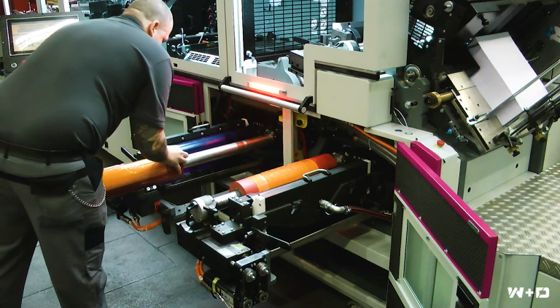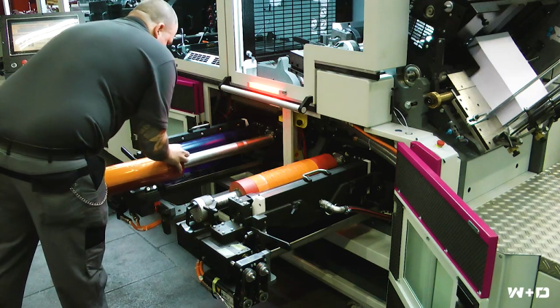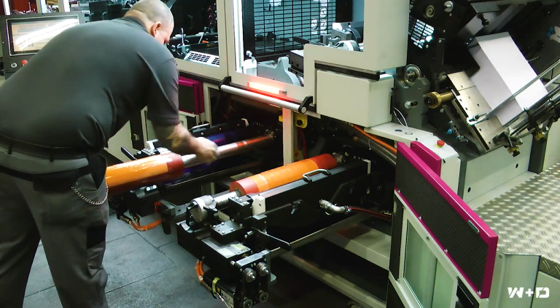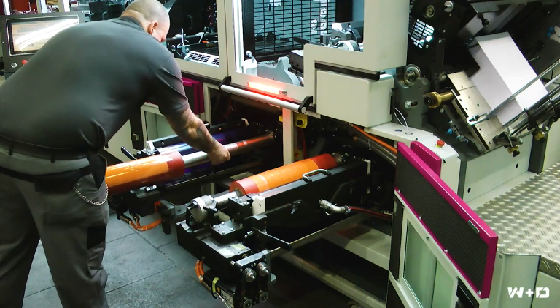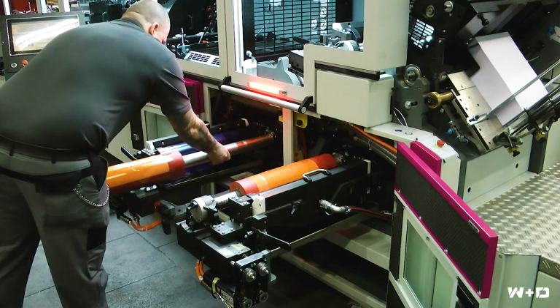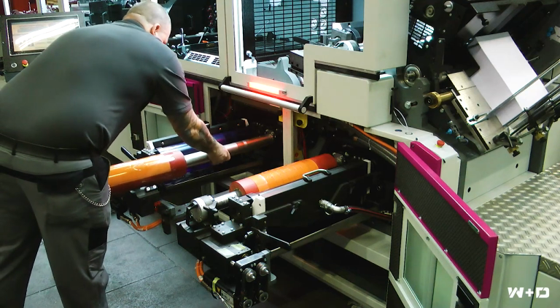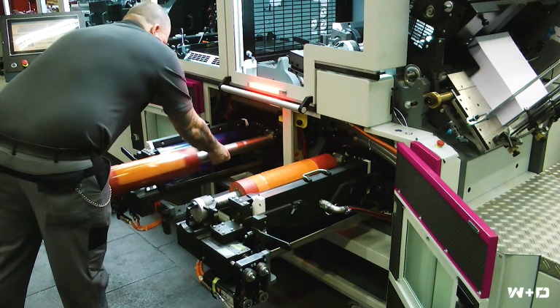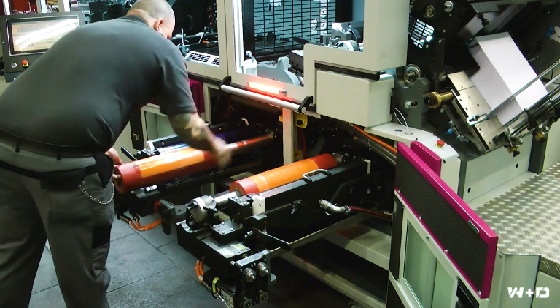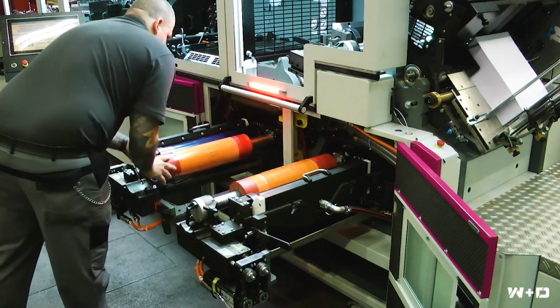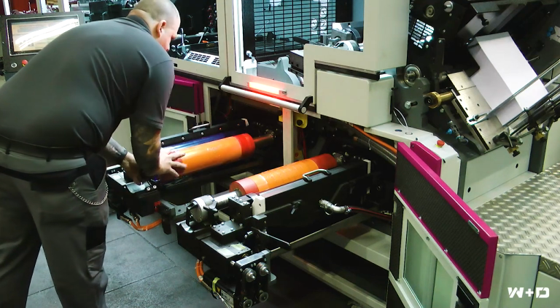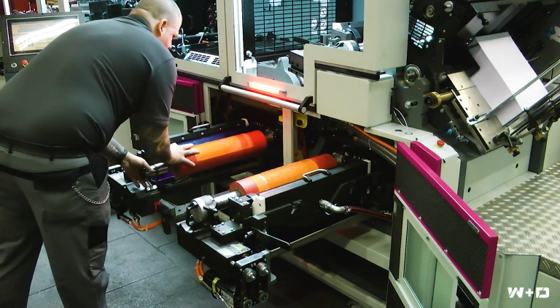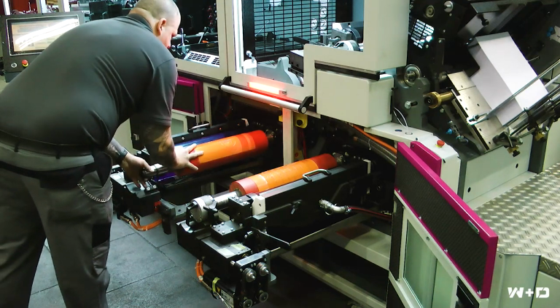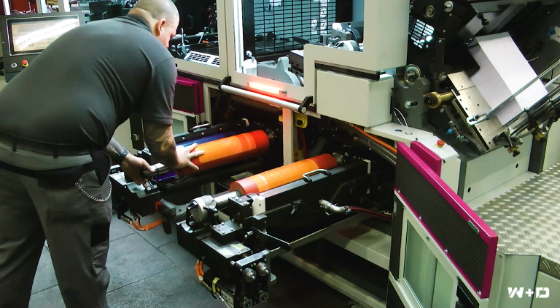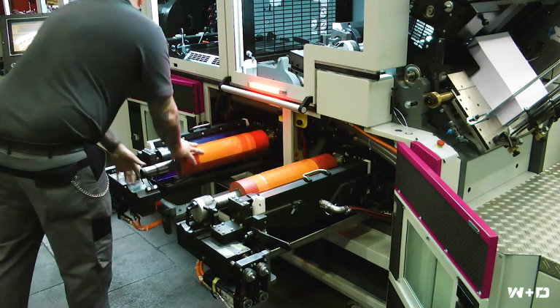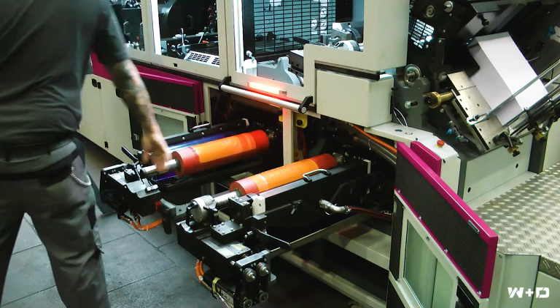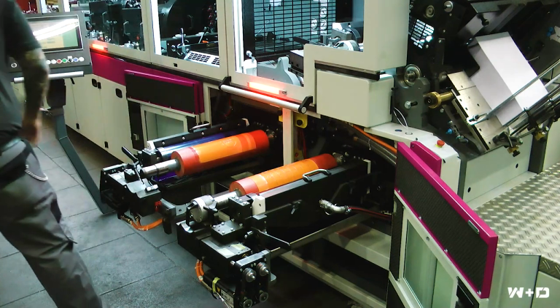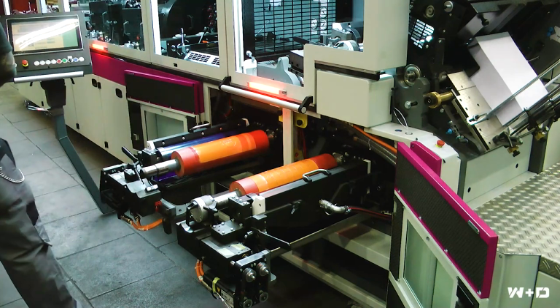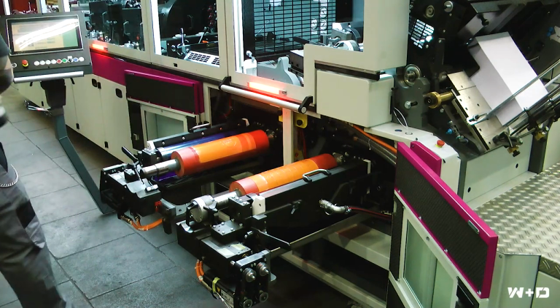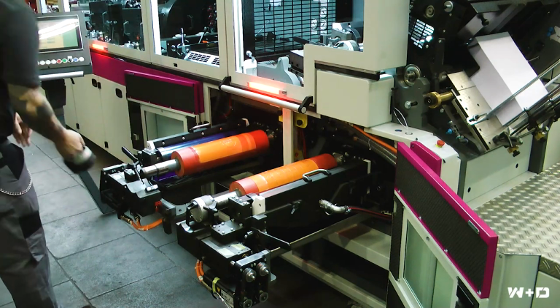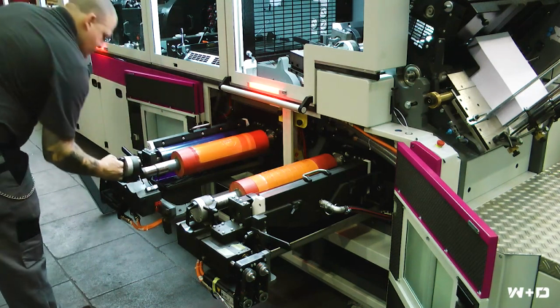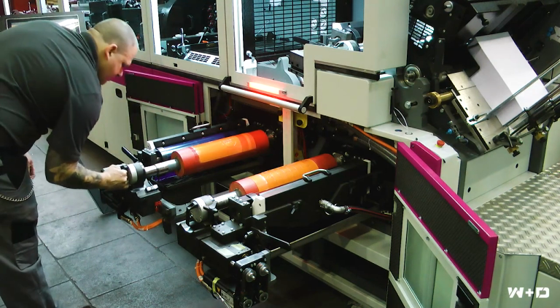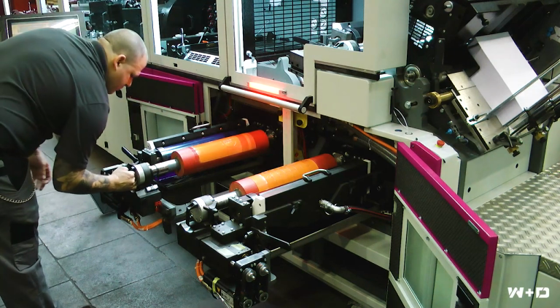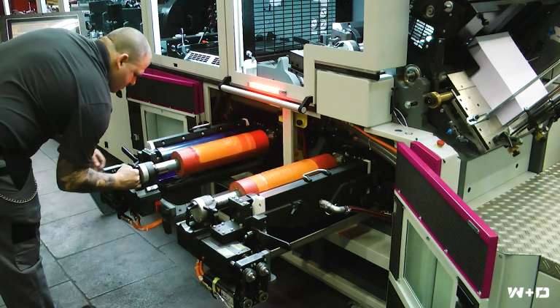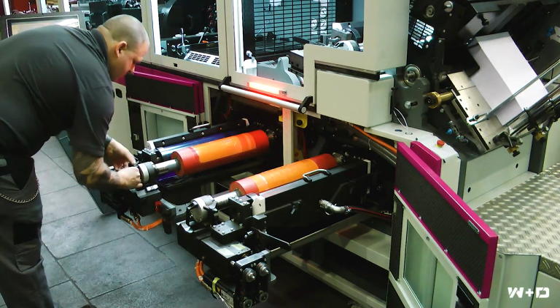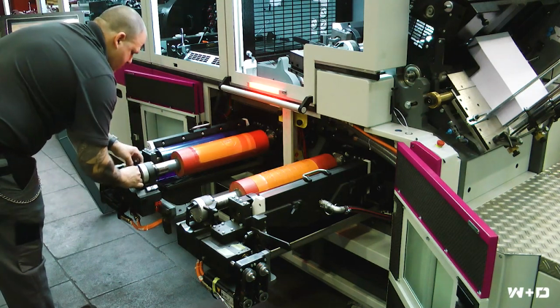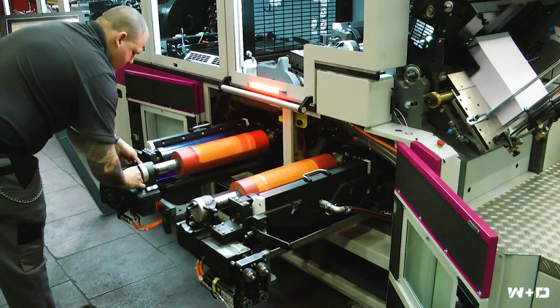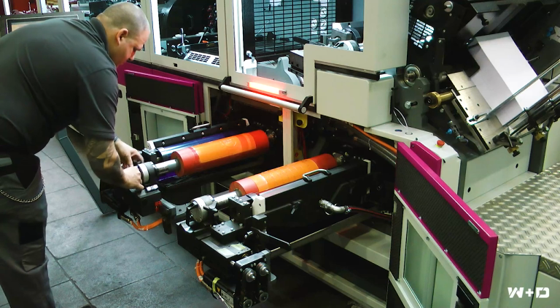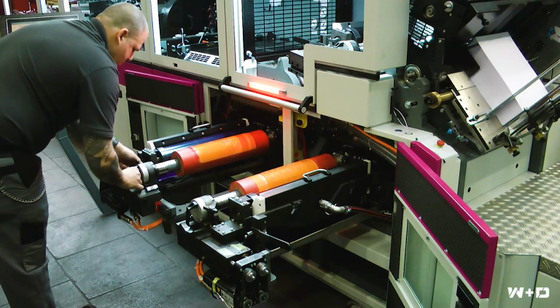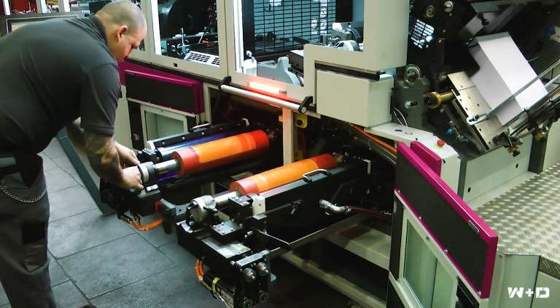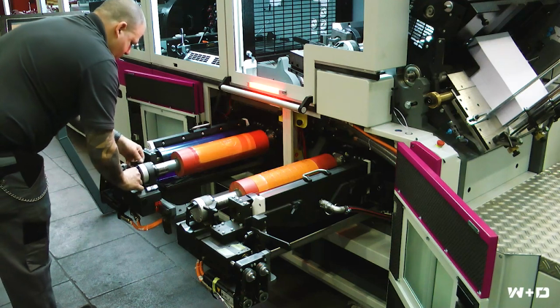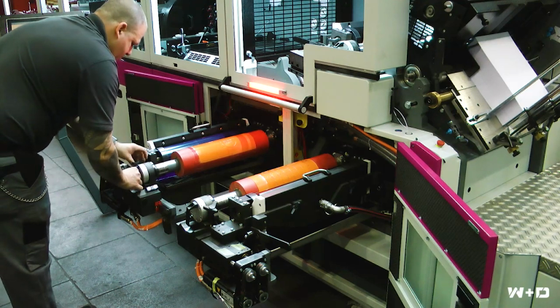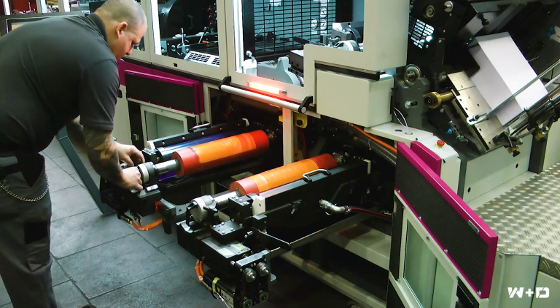Like the folding machine itself, the printing units are now completely servo-driven and feature the same level of automation as the W&D 410 and the 201ci flexo designs.